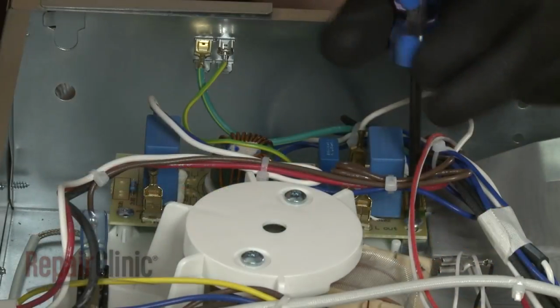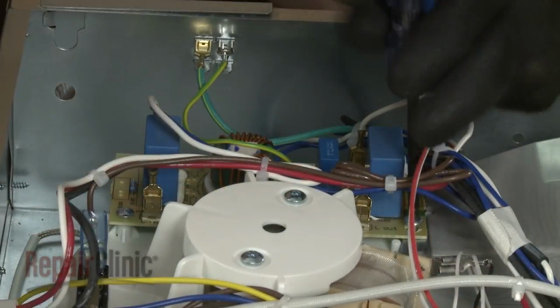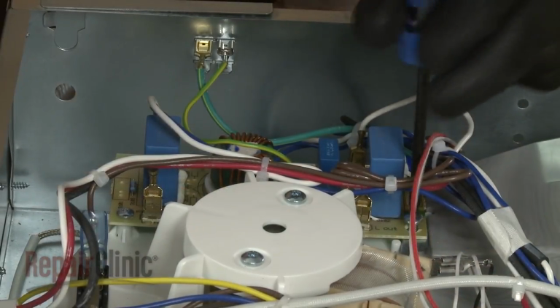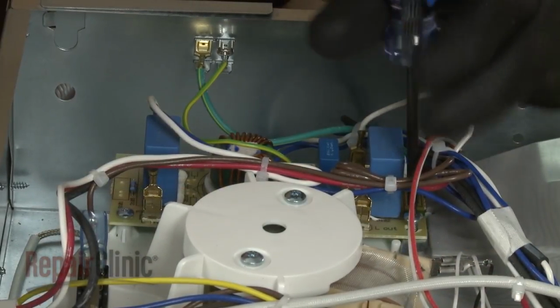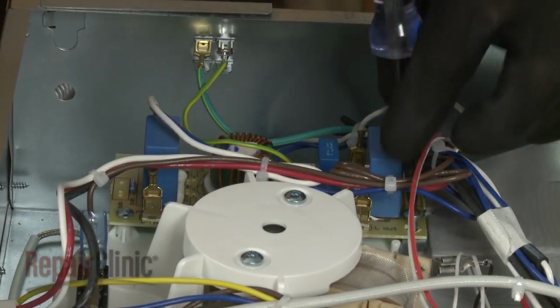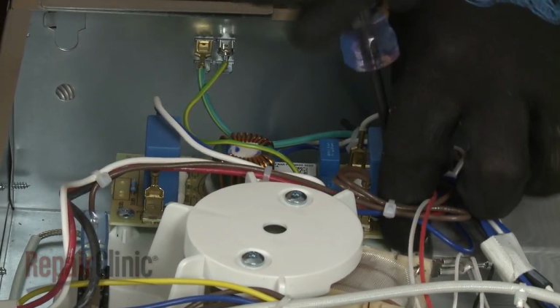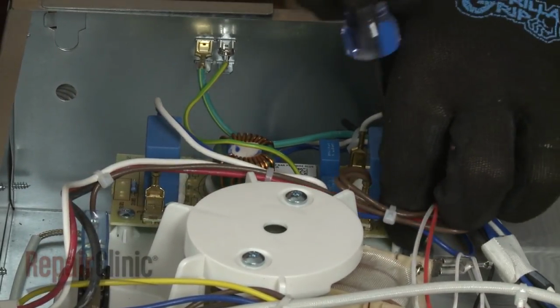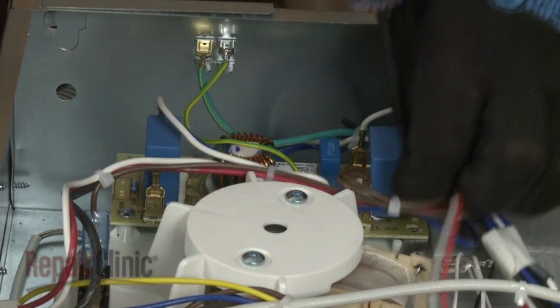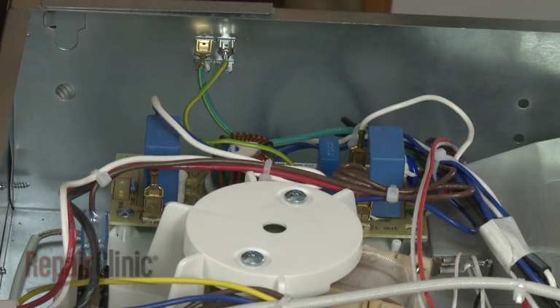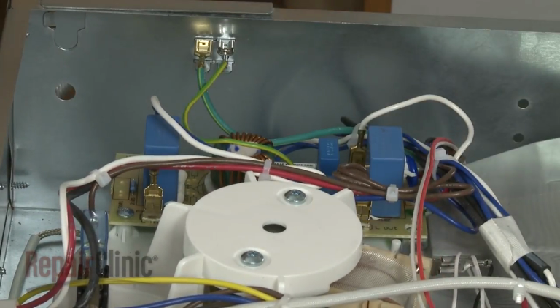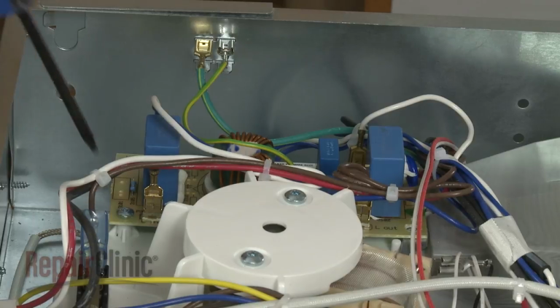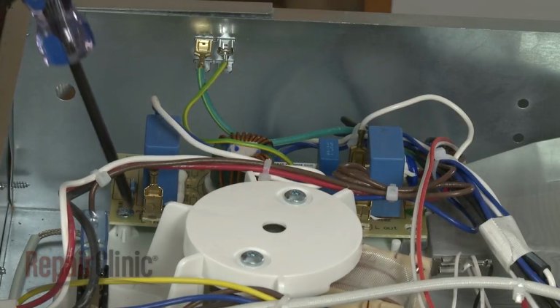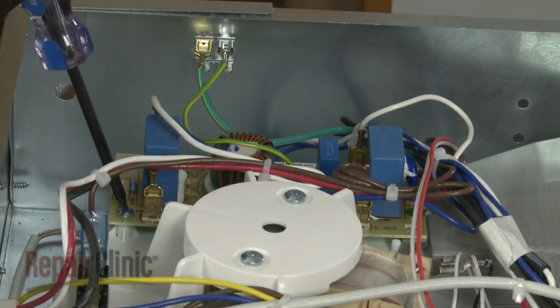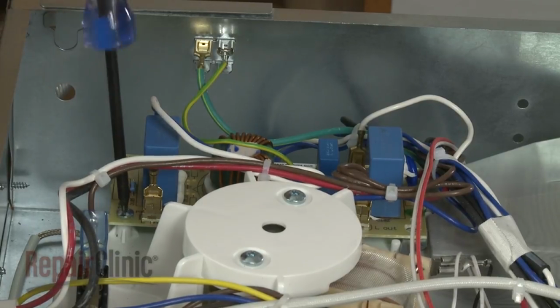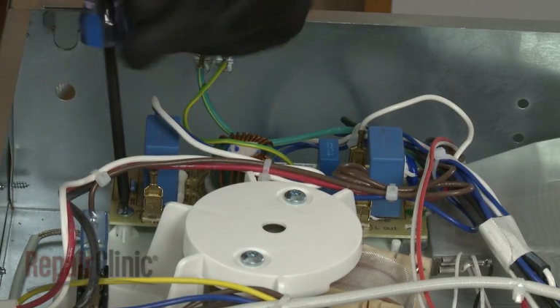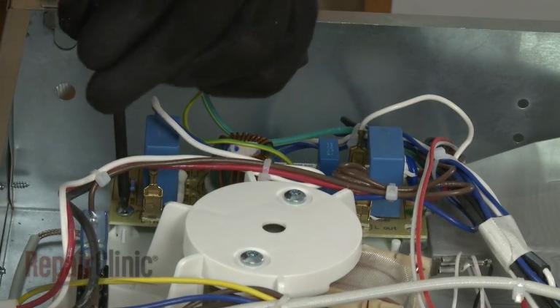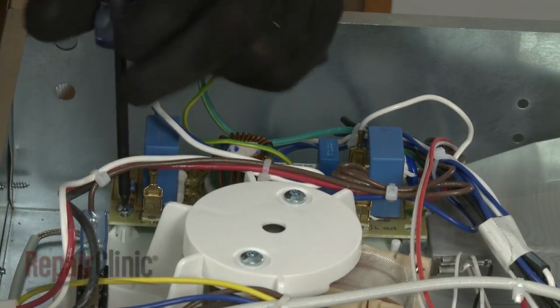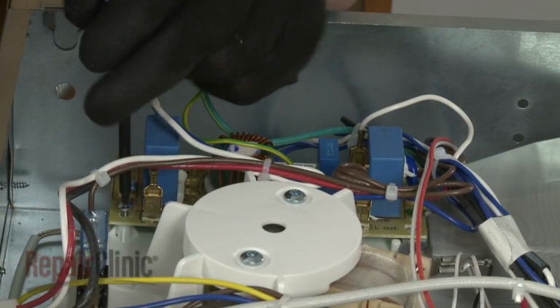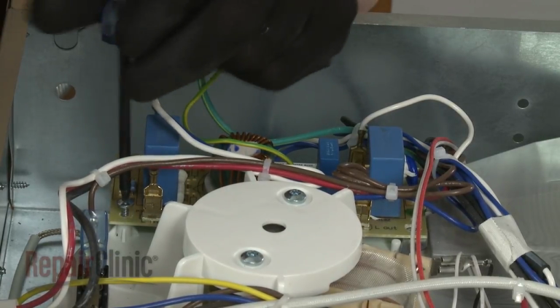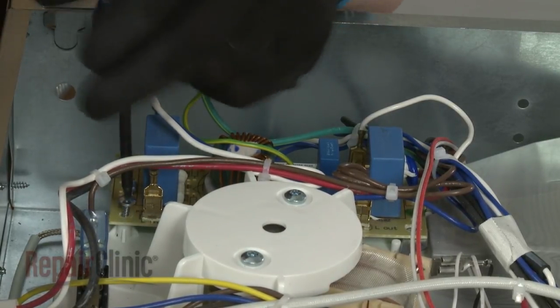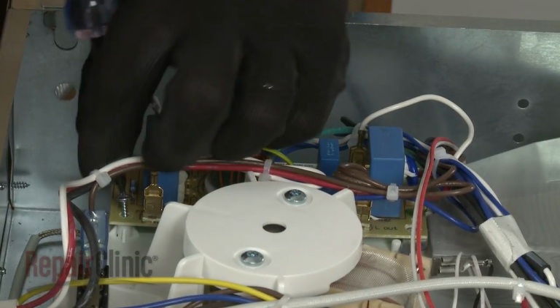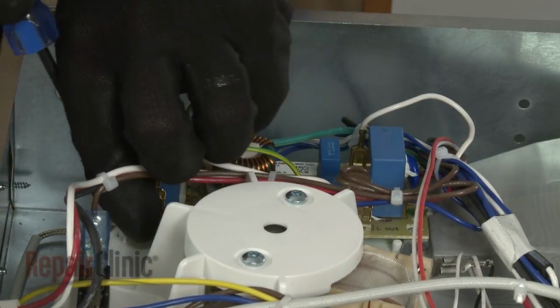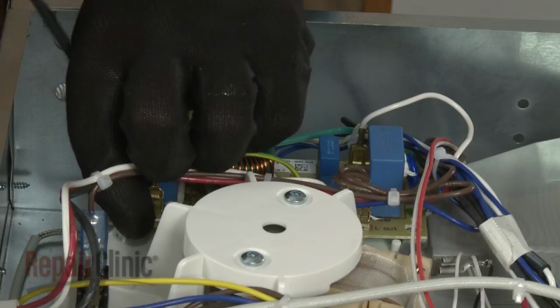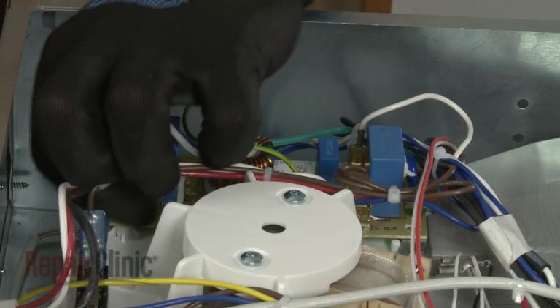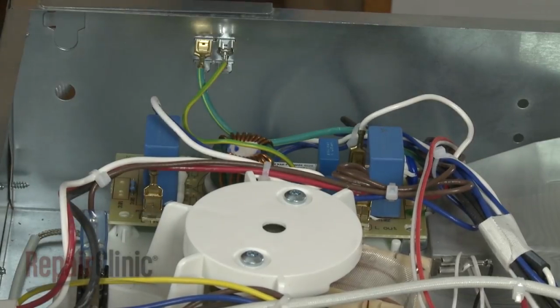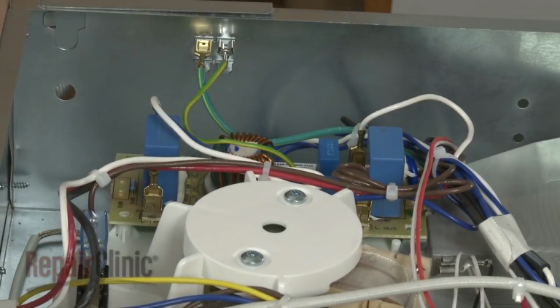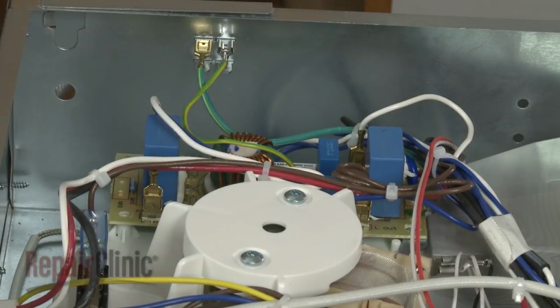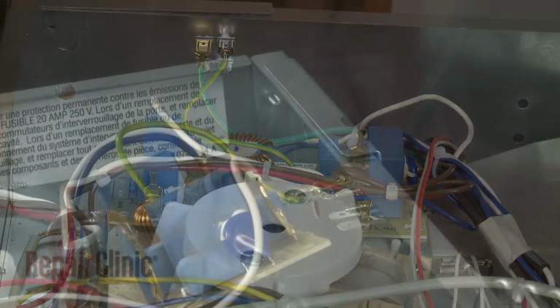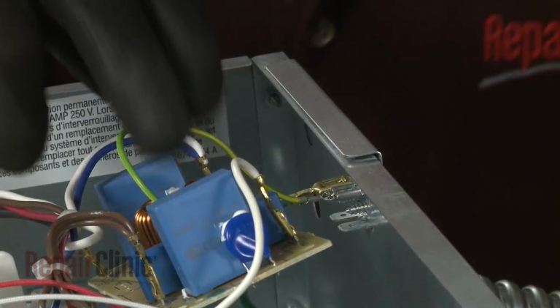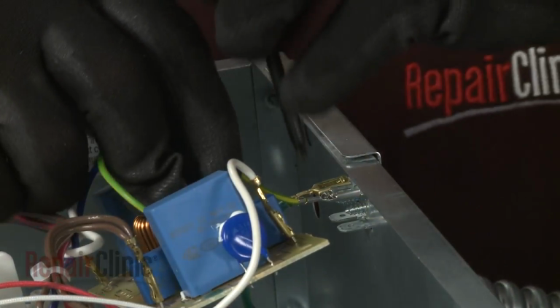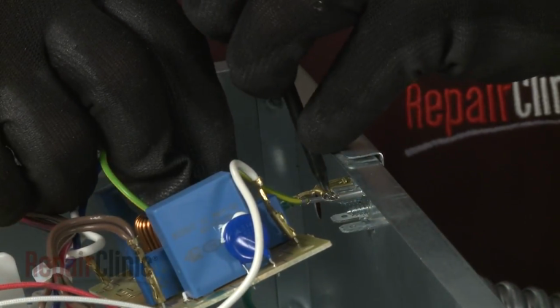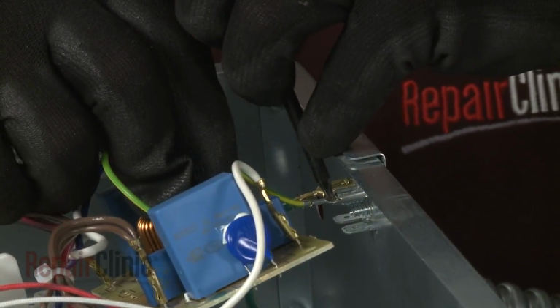Use a T10 Torx bit to unthread the two mounting screws to release the noise filter board from the cooling fan housing. Depress the retaining tab to release the filter board grounding wire as well.